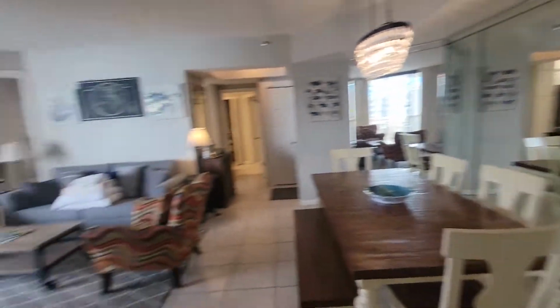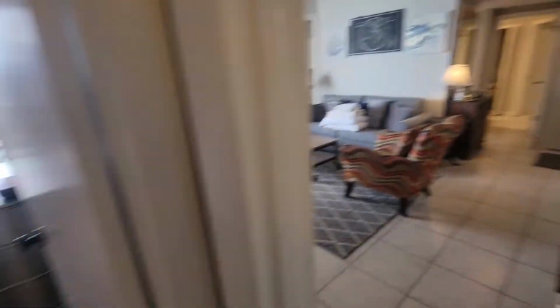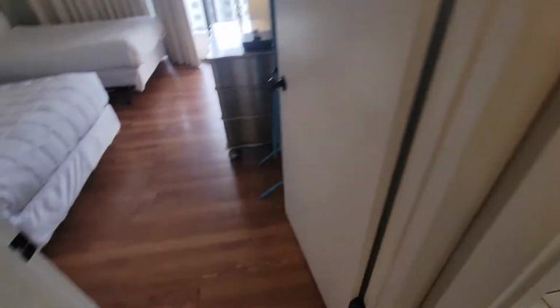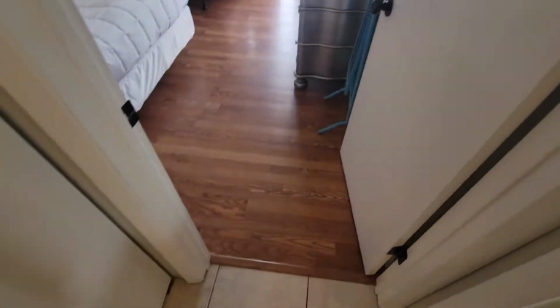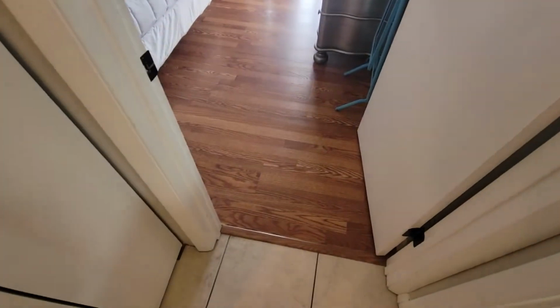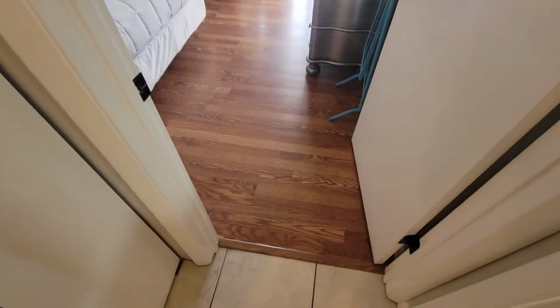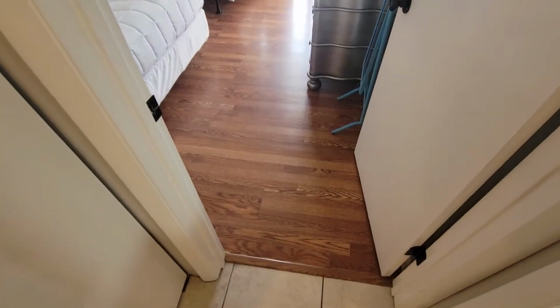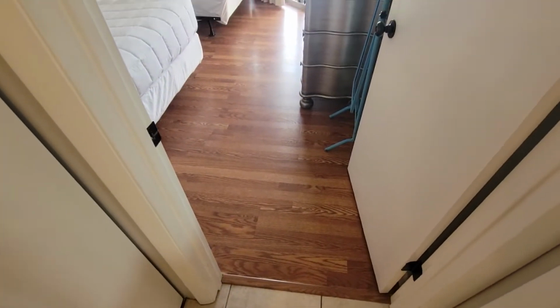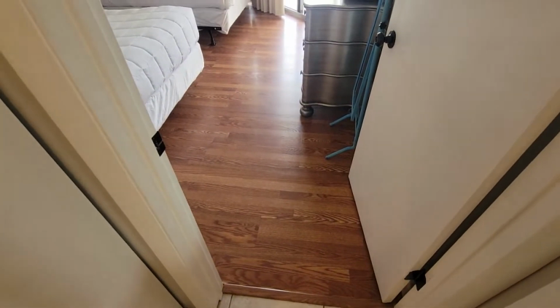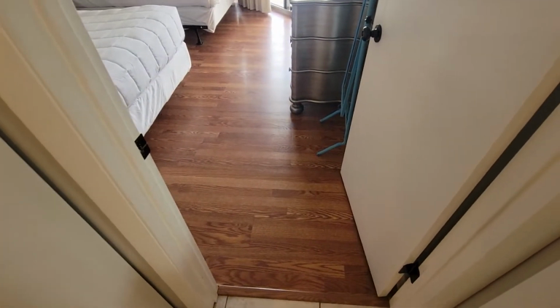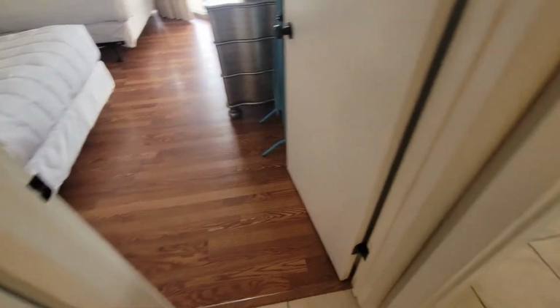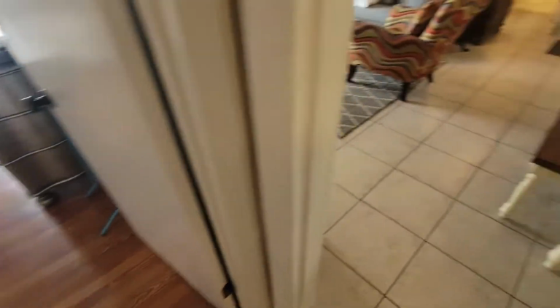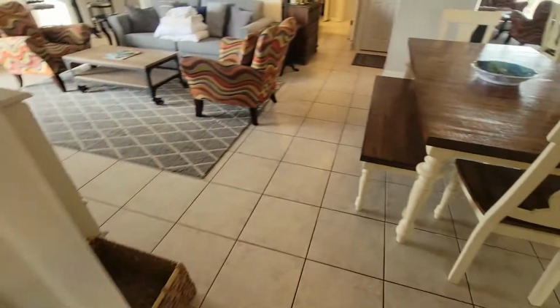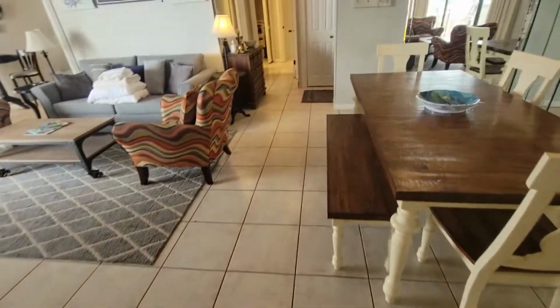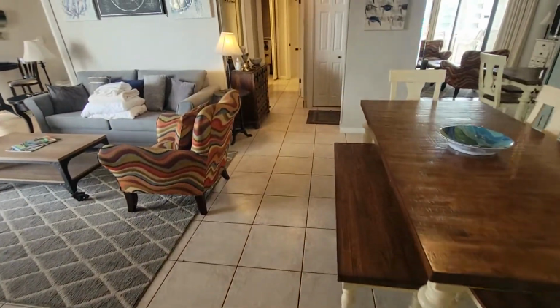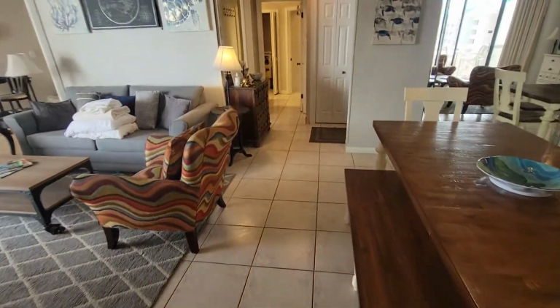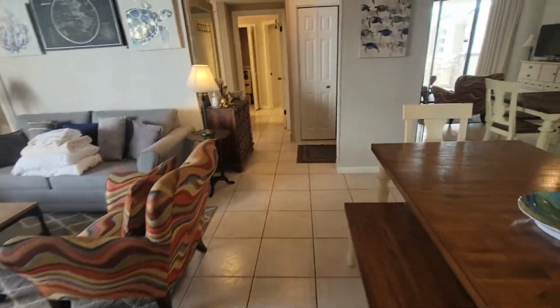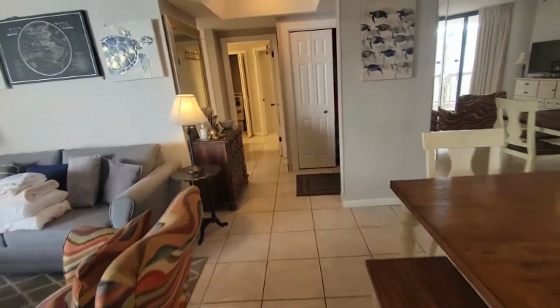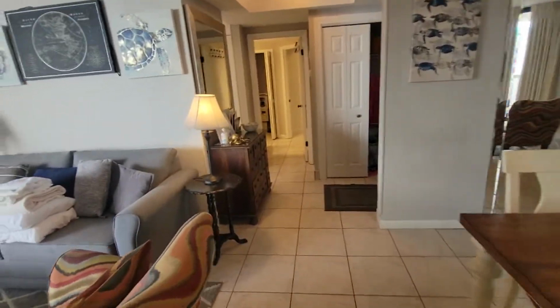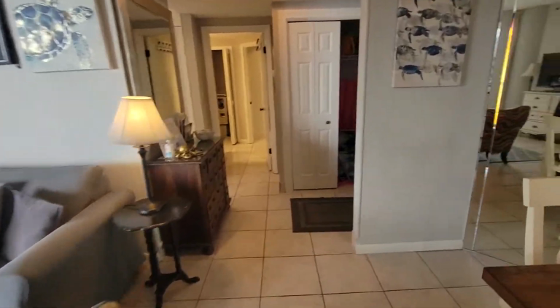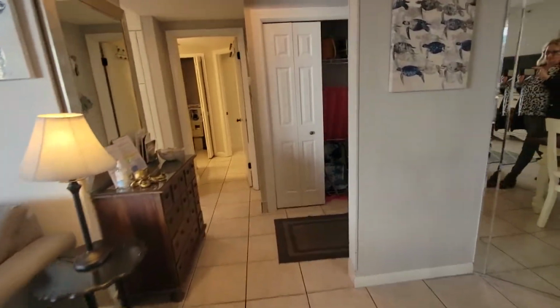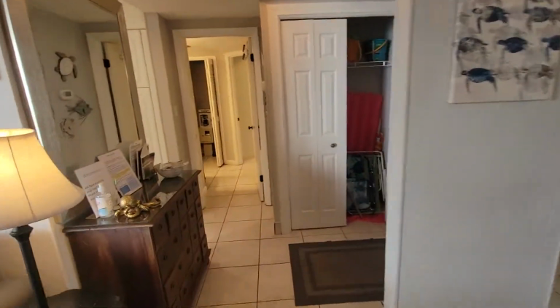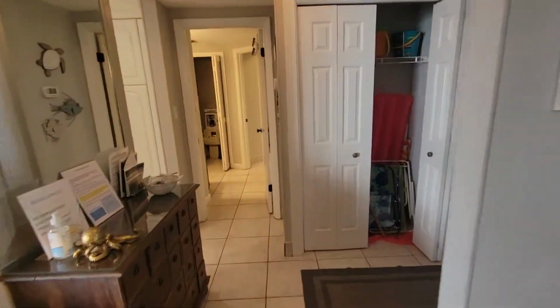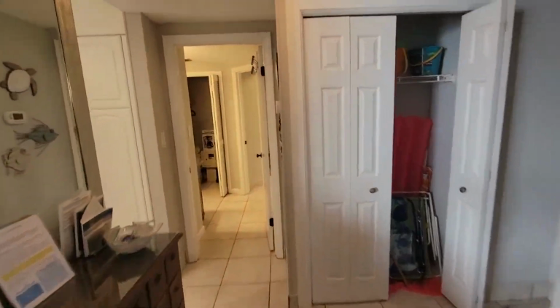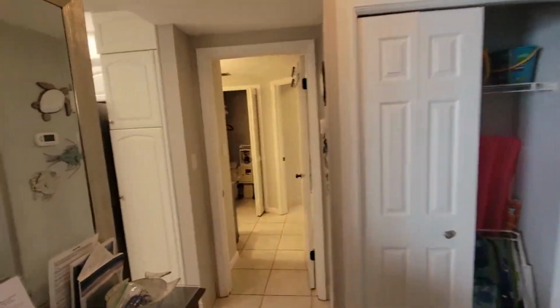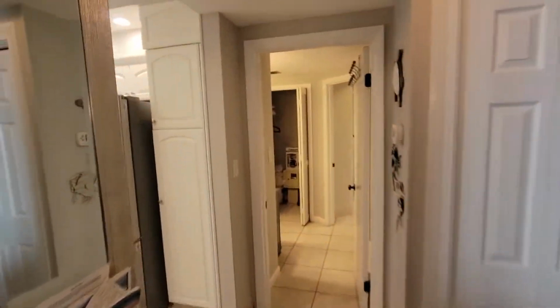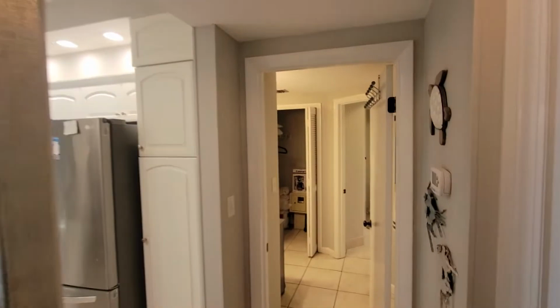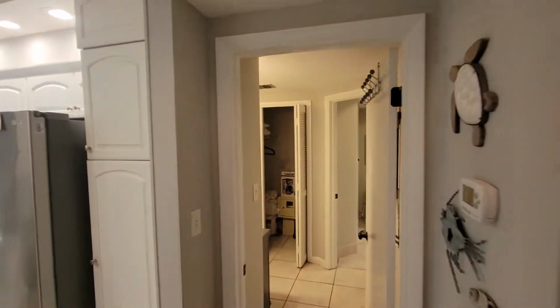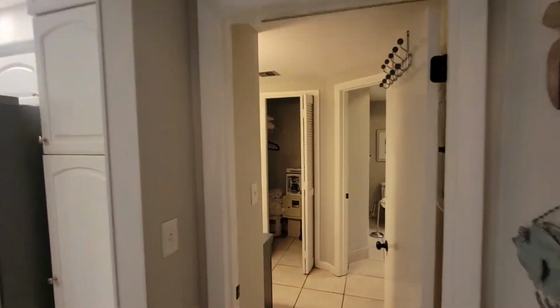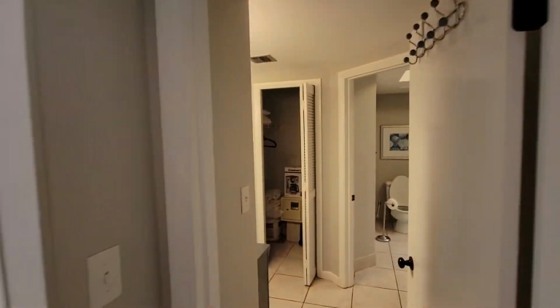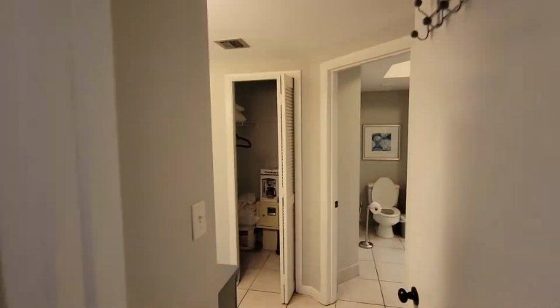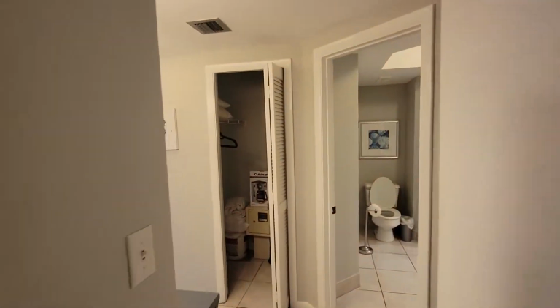The floor in there looks like it's vinyl flooring, and then you have tile throughout the rest. Lower ceilings — looks like eight foot.